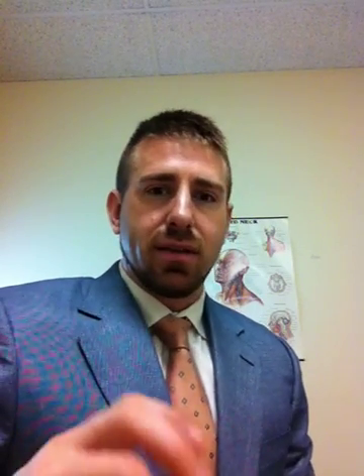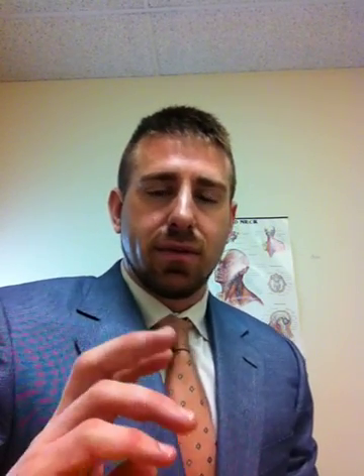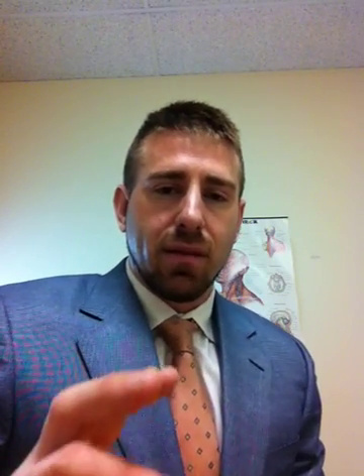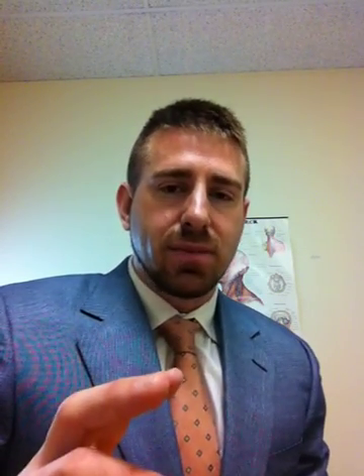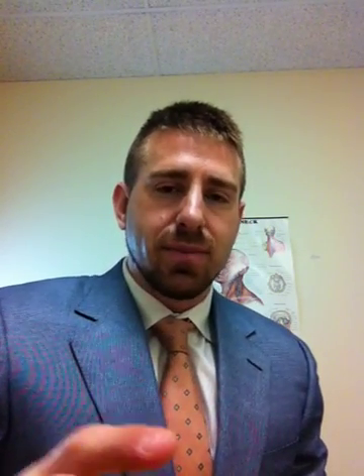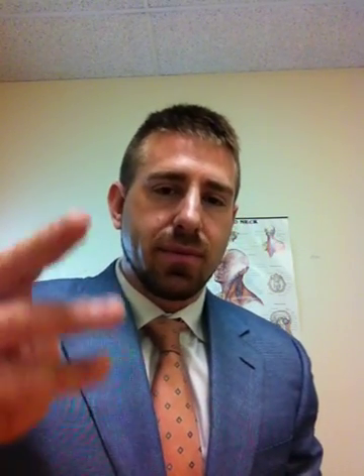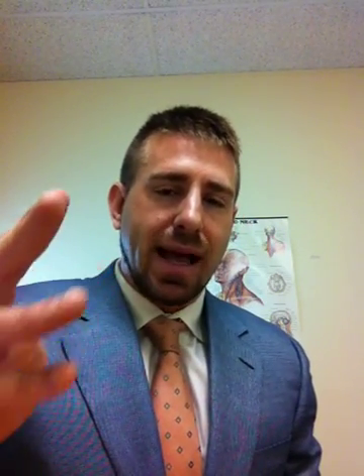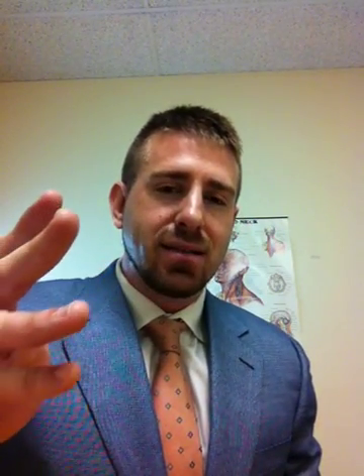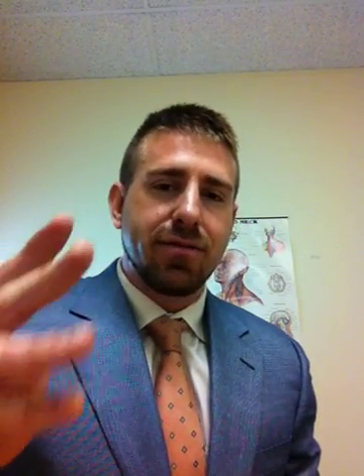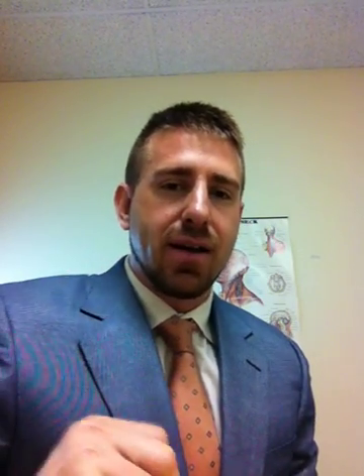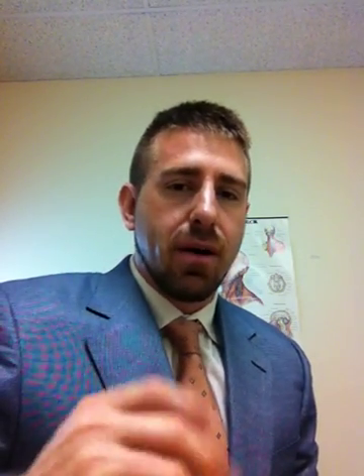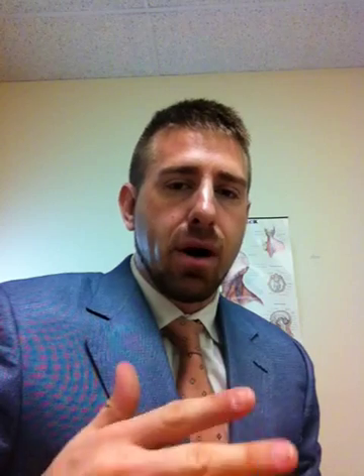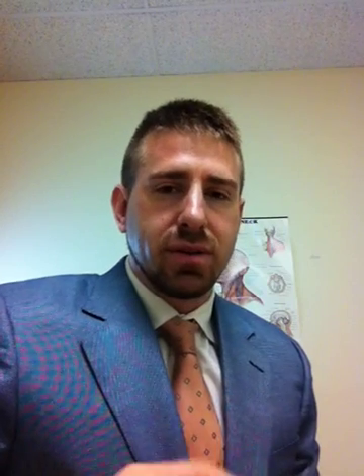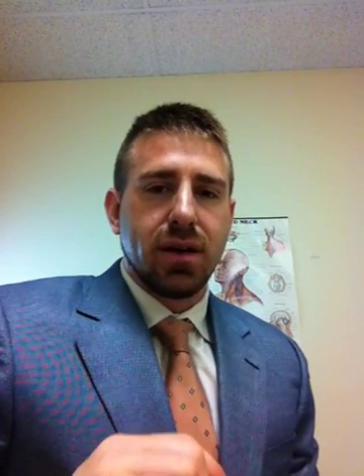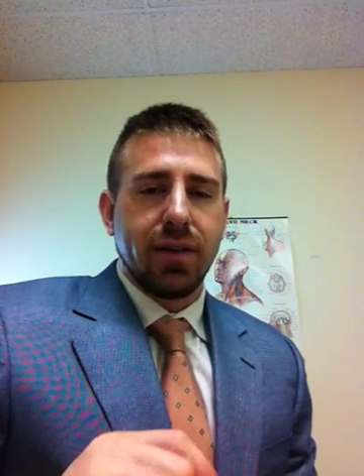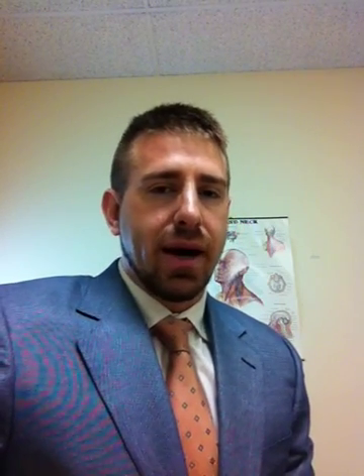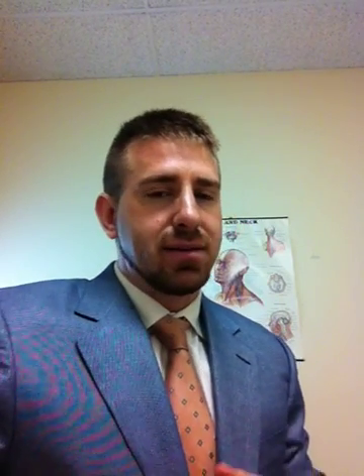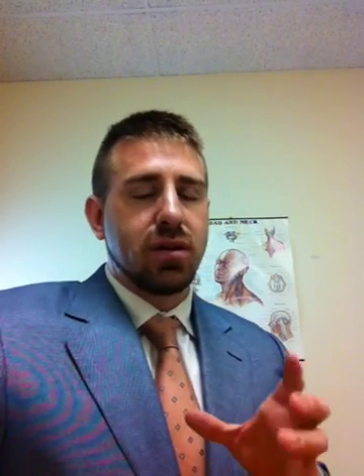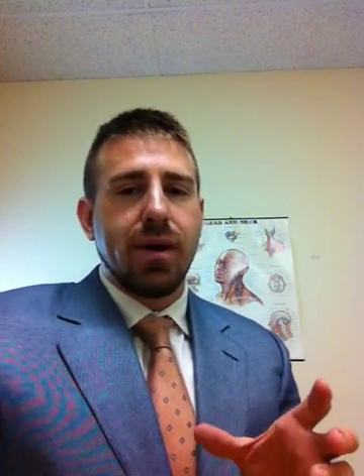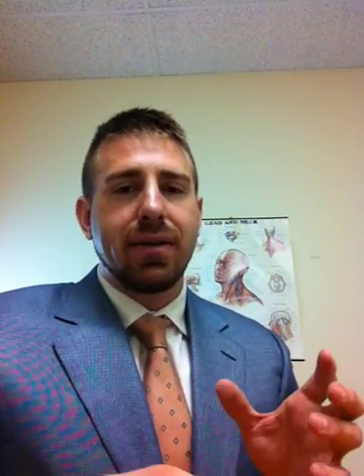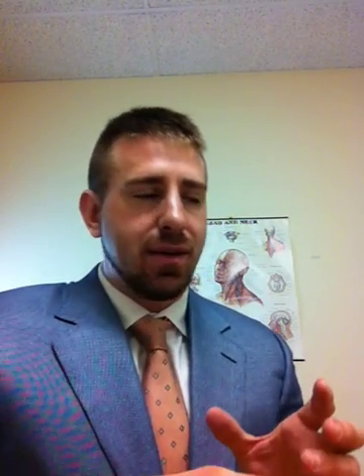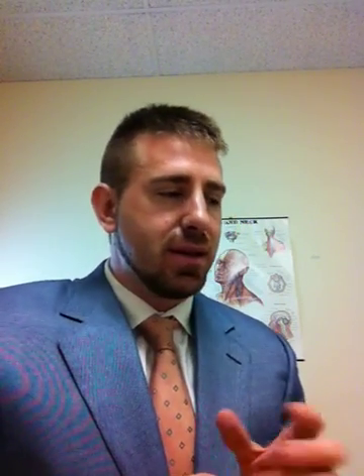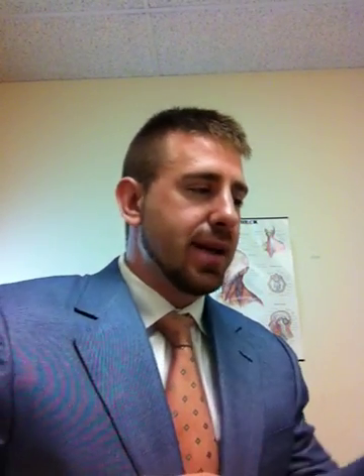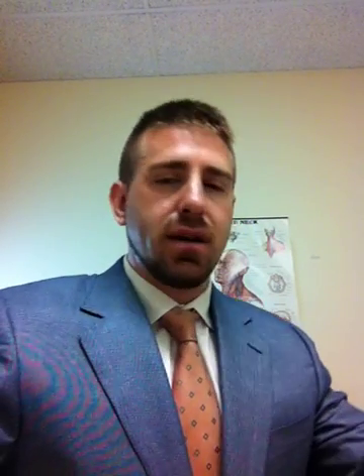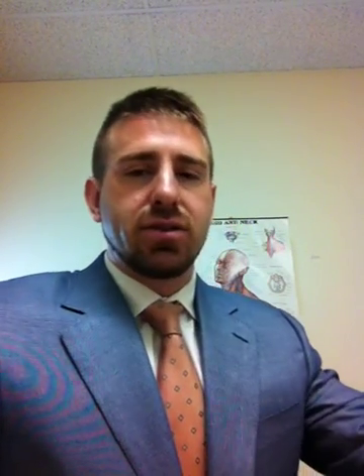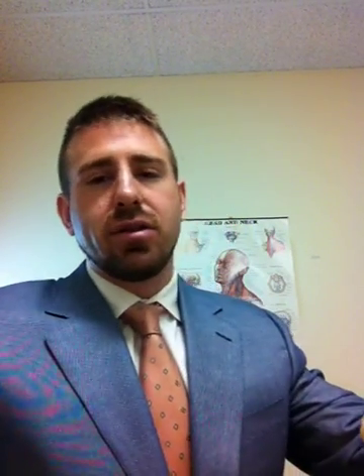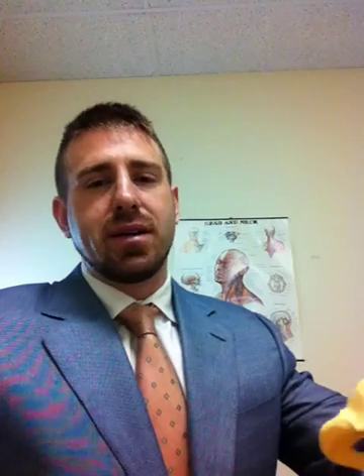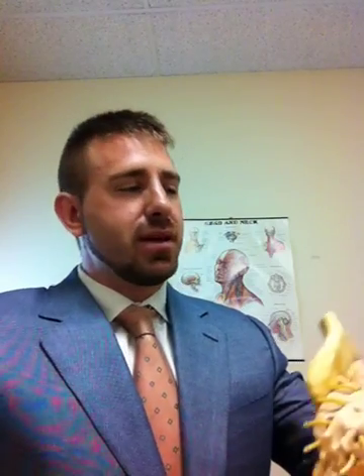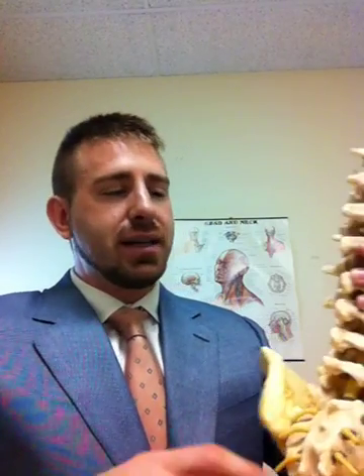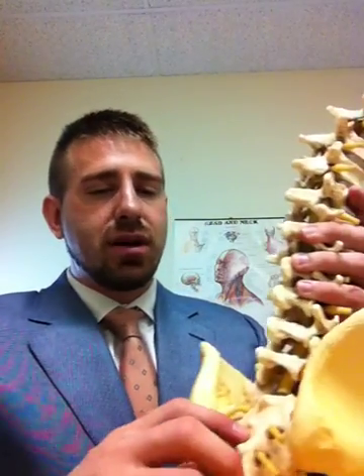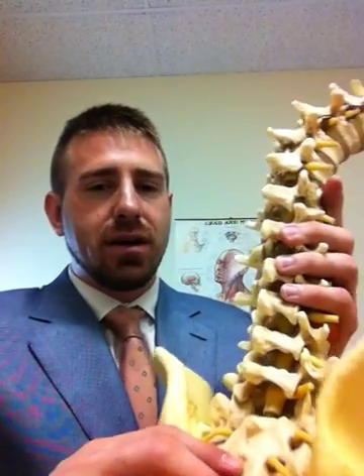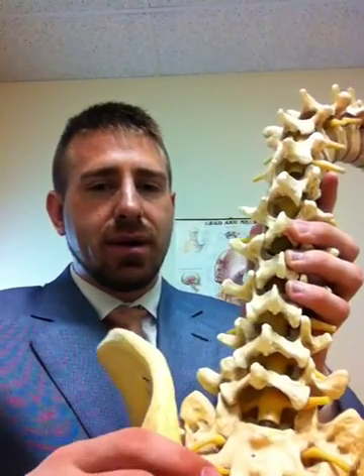The lumbar spine is made up of the last five bones in the low back. This is where the low back and the hips connect. I'll show you and demonstrate exactly what I'm talking about.